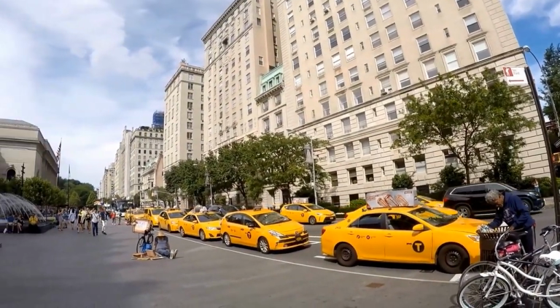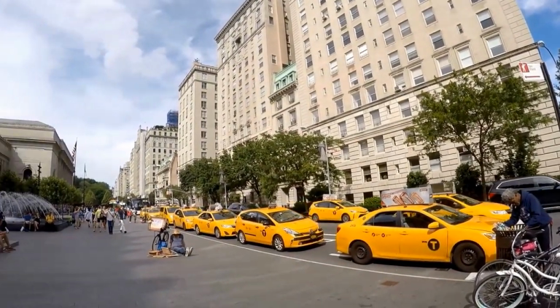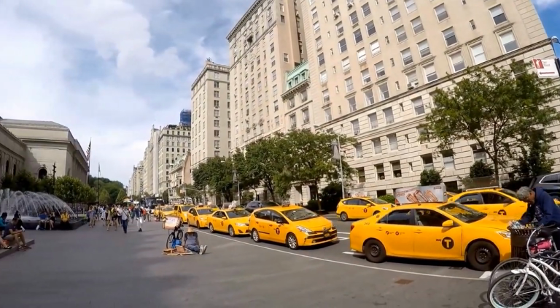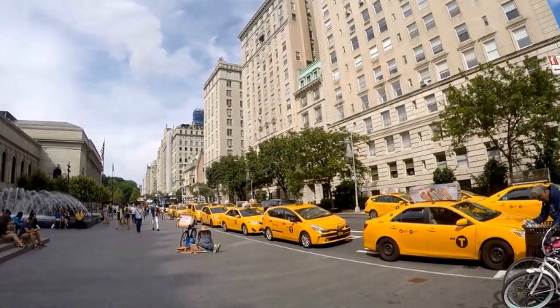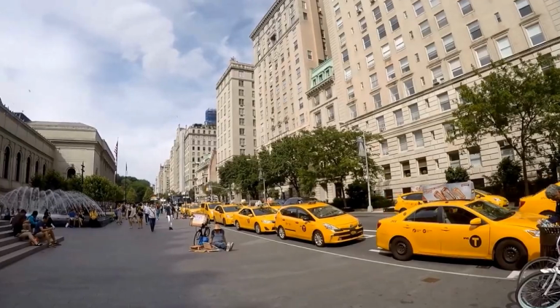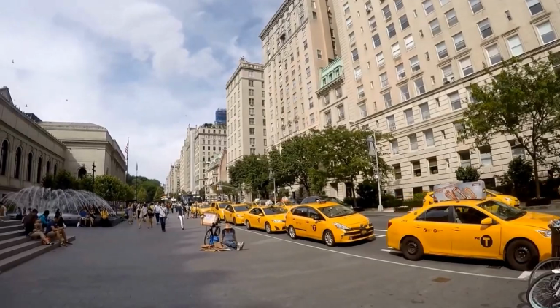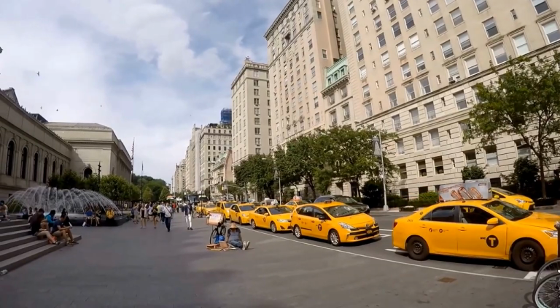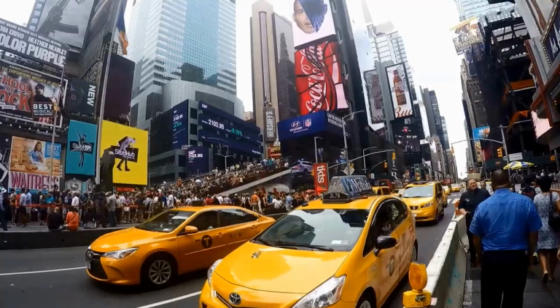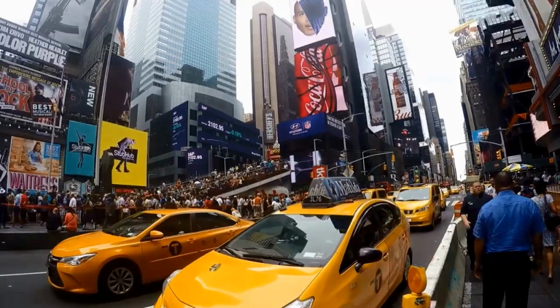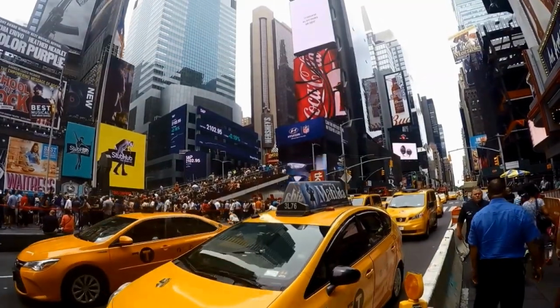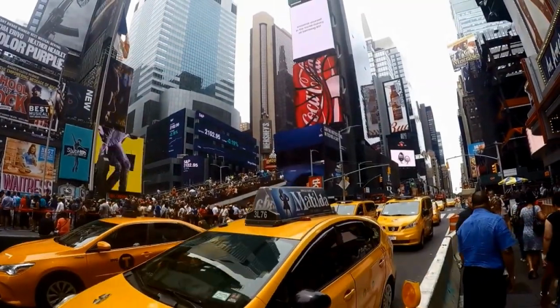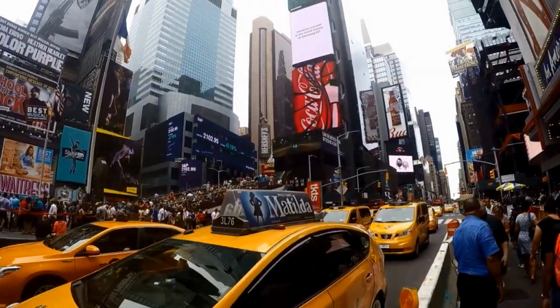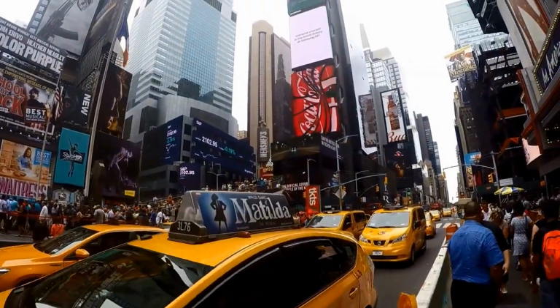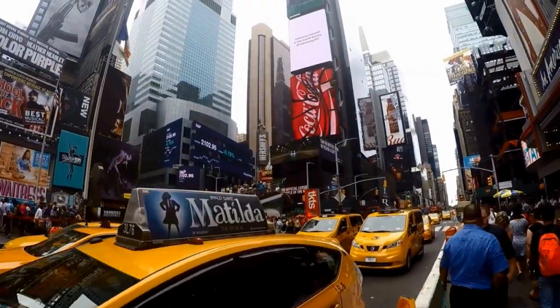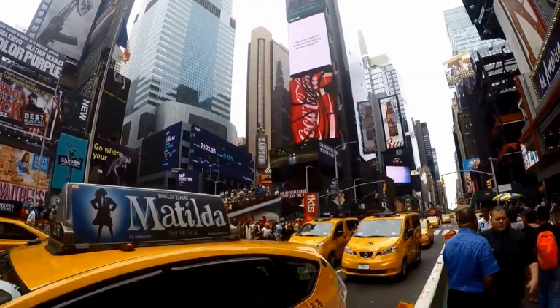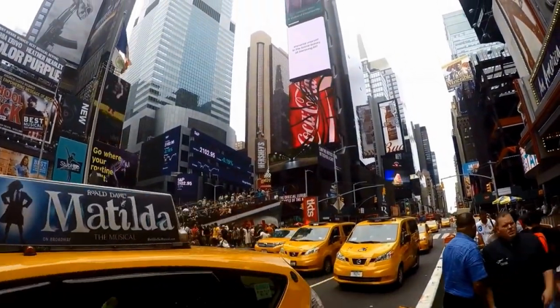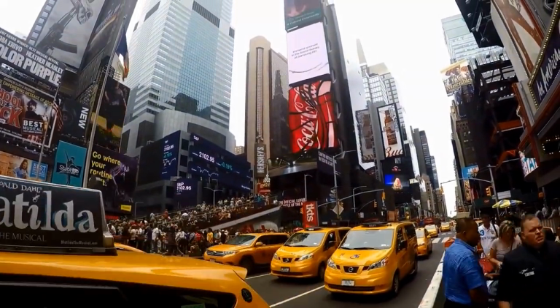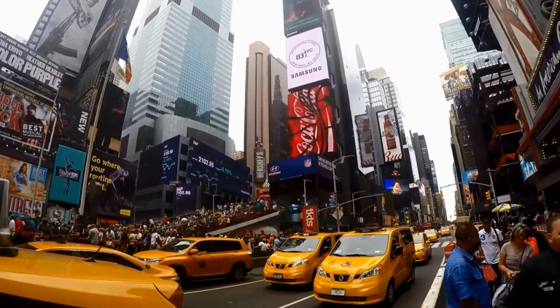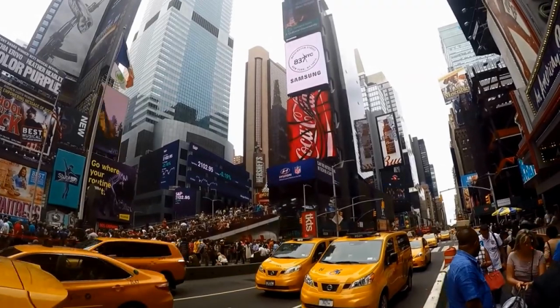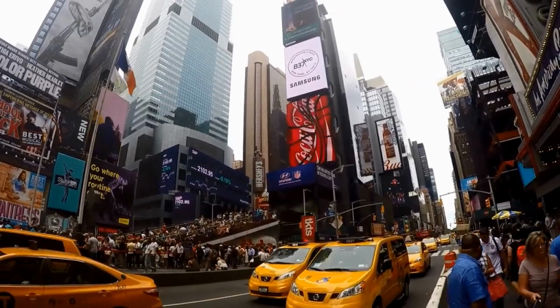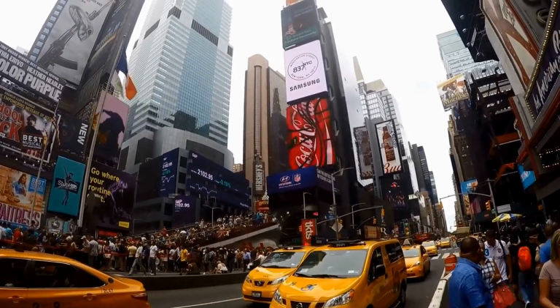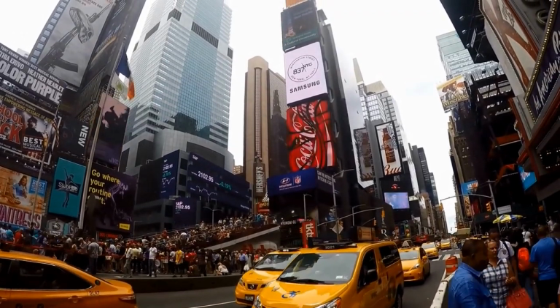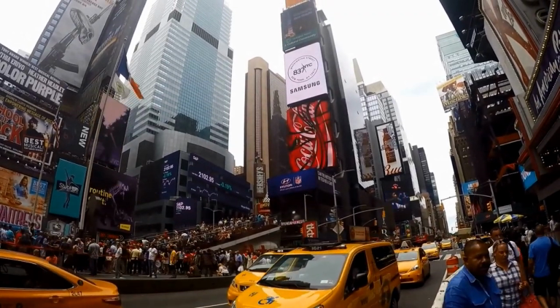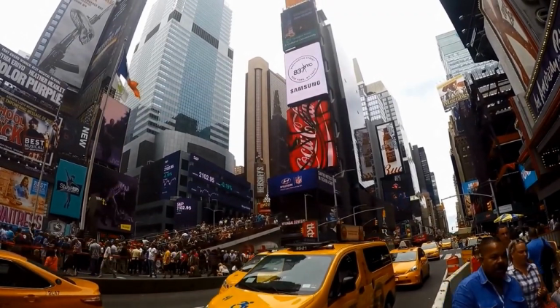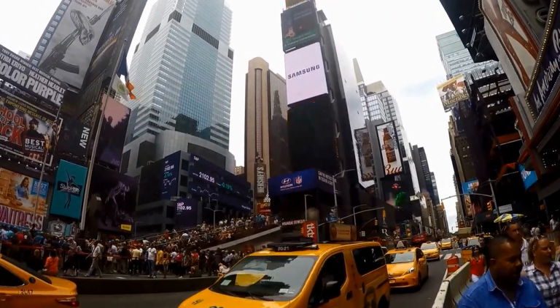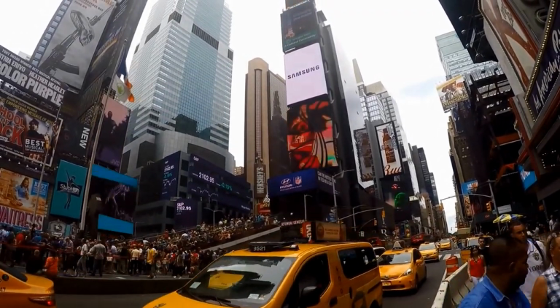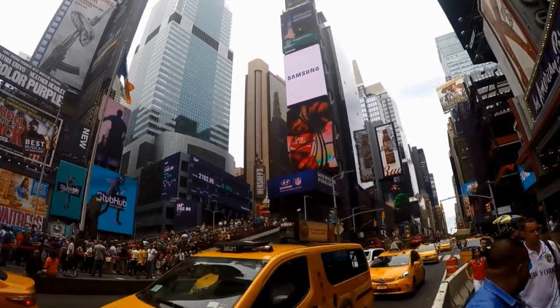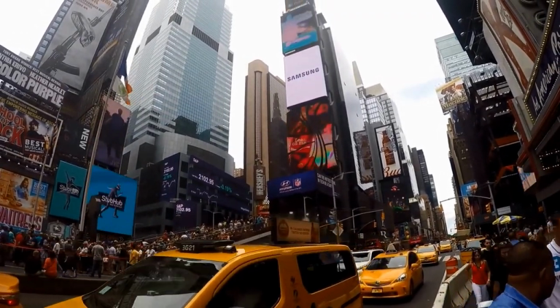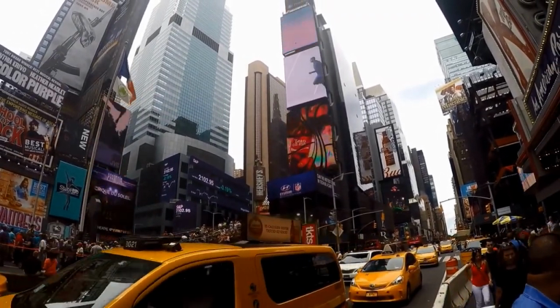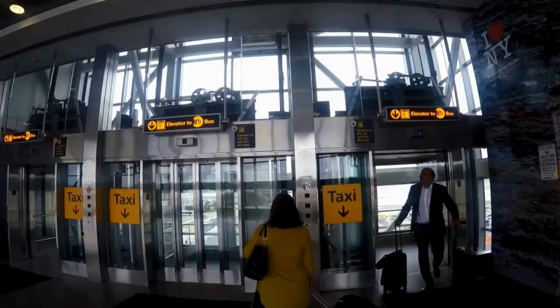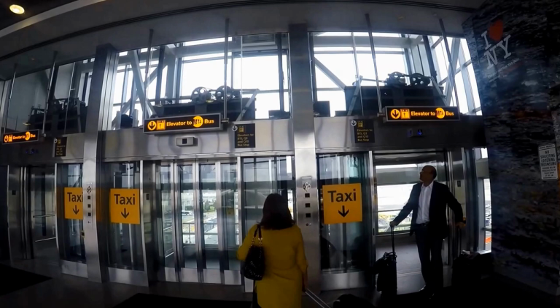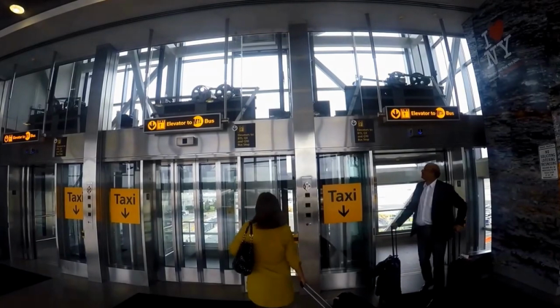Getting a cab in New York City is pretty easy. To hail a cab, just stick out your arm above your head and wave. You know when a cab is available when the numbers on the roof of the cab are lit up.